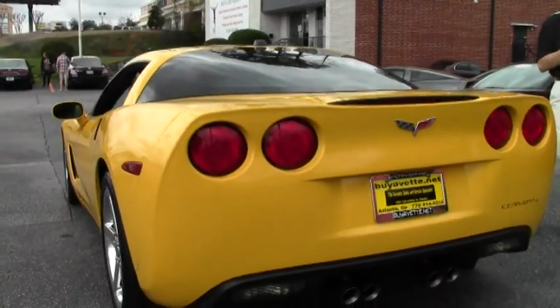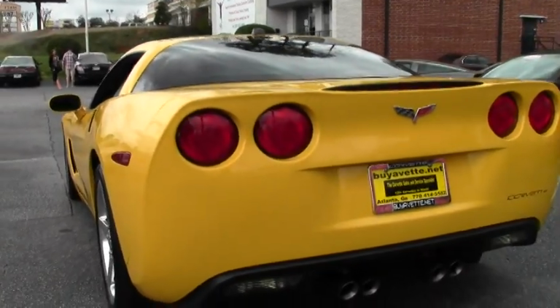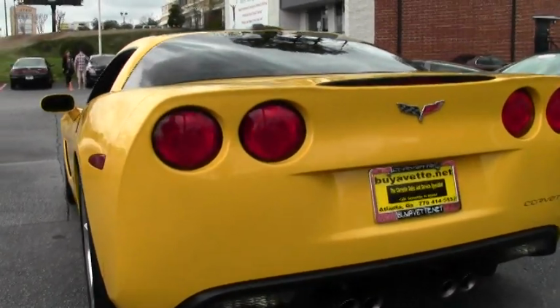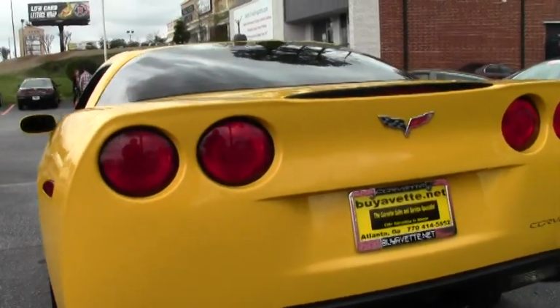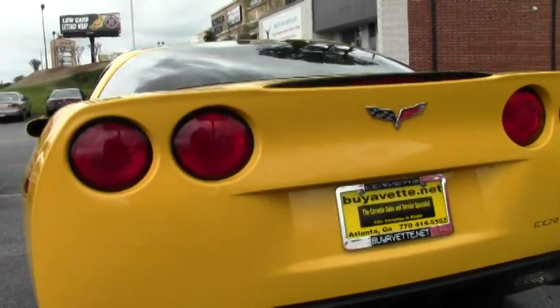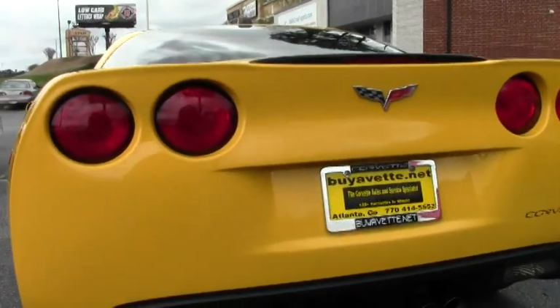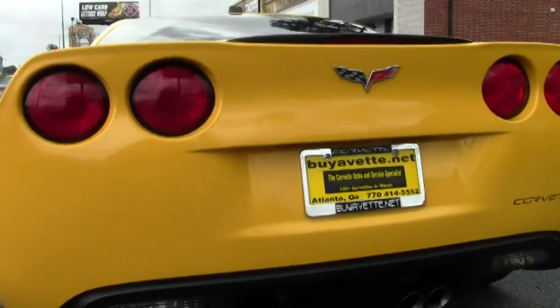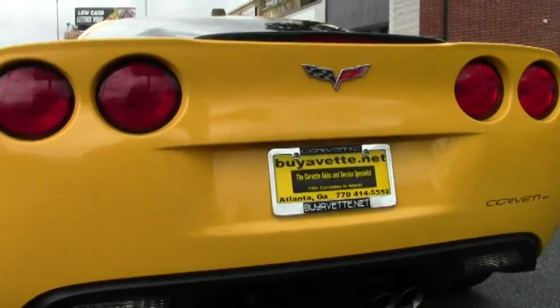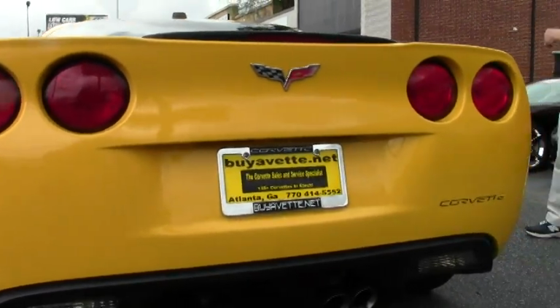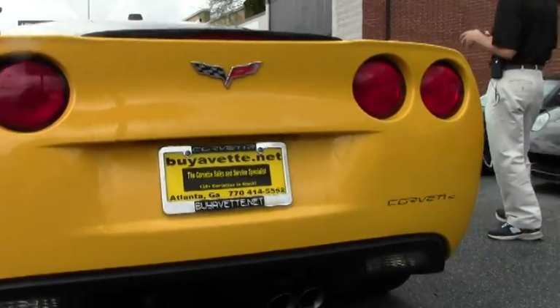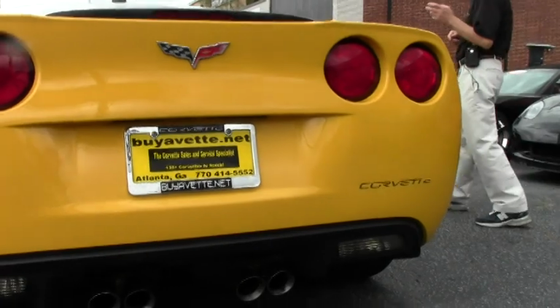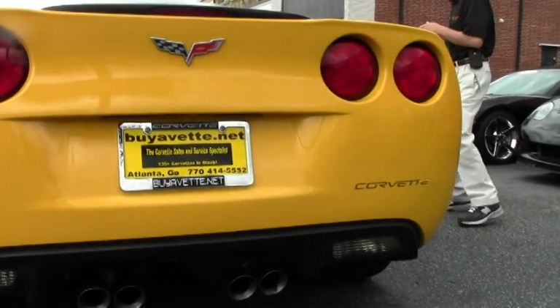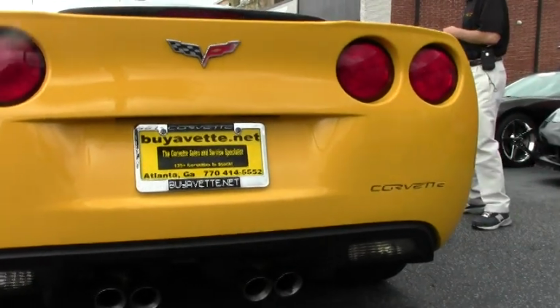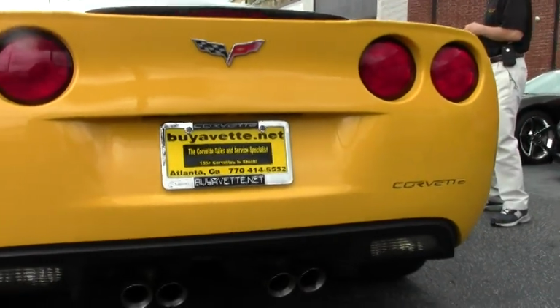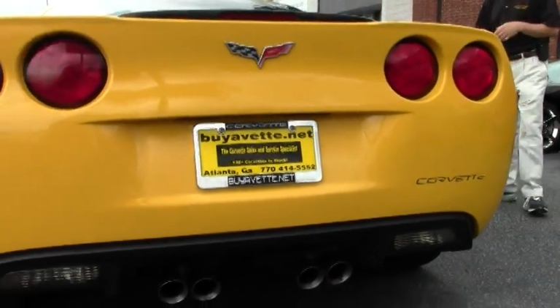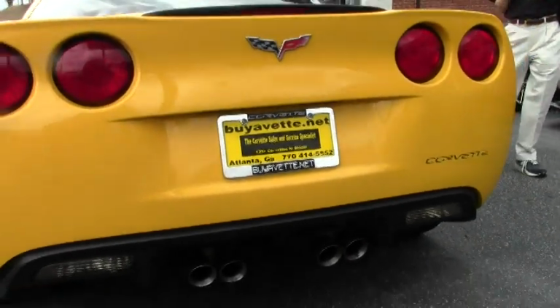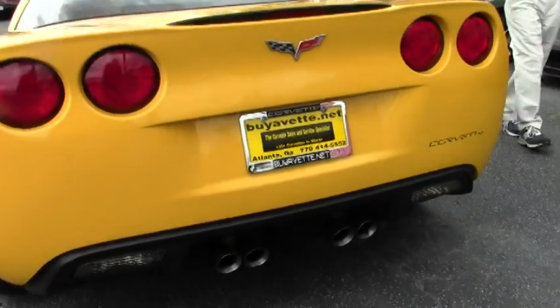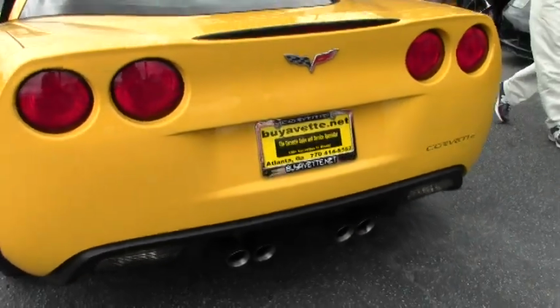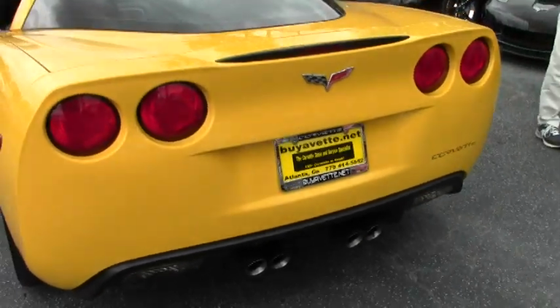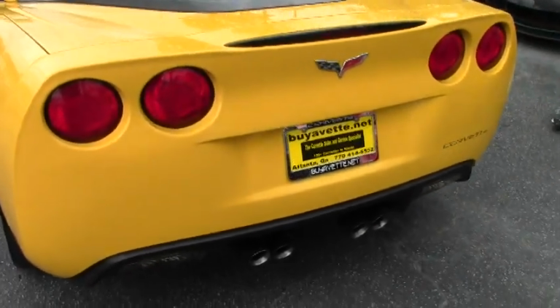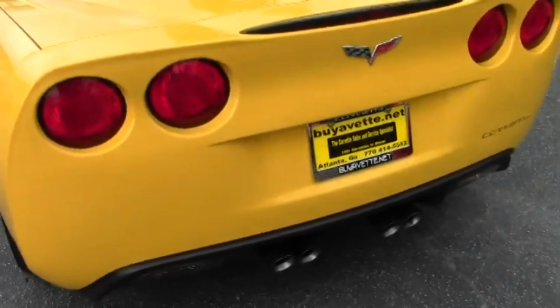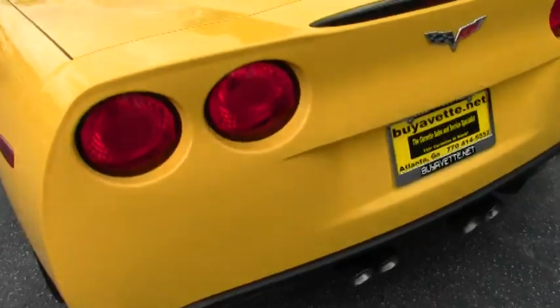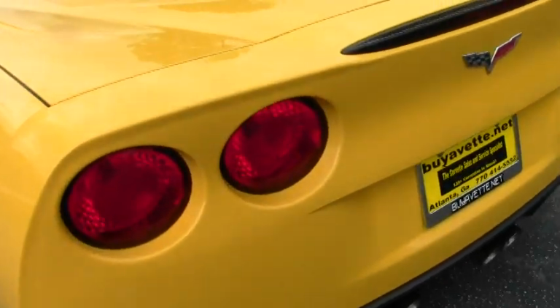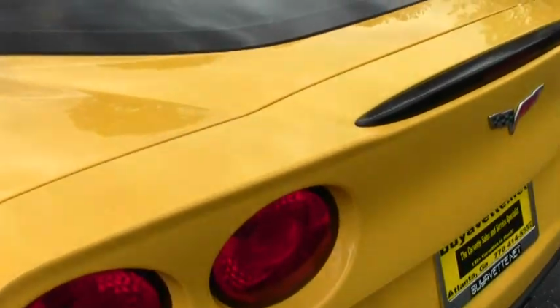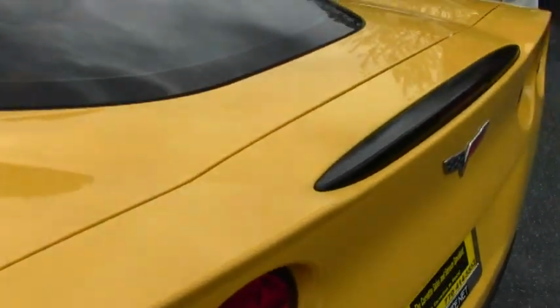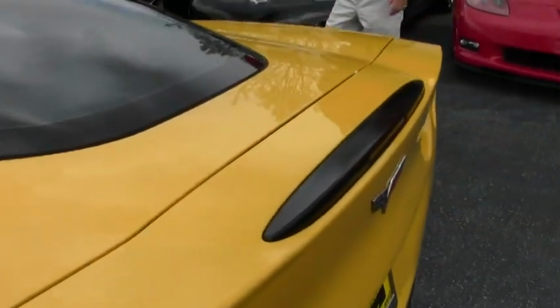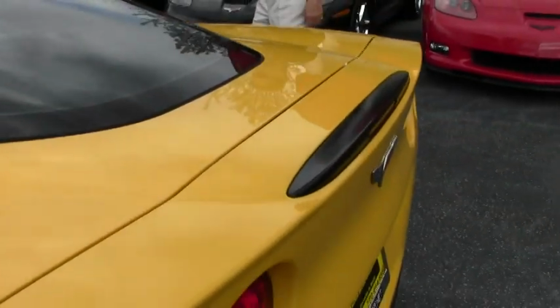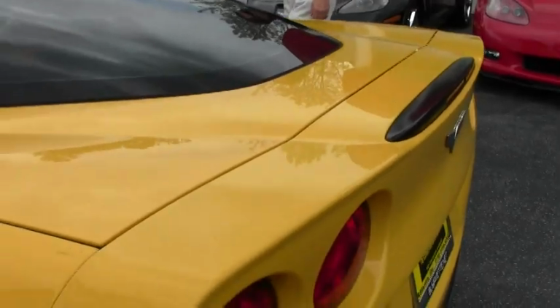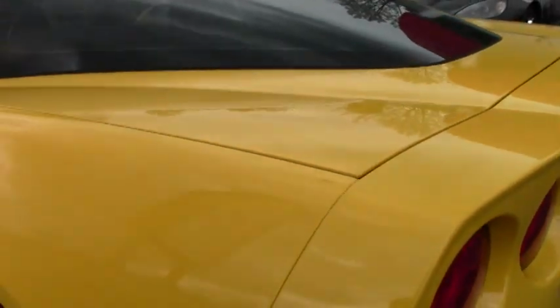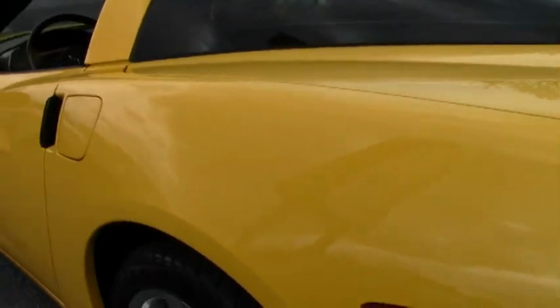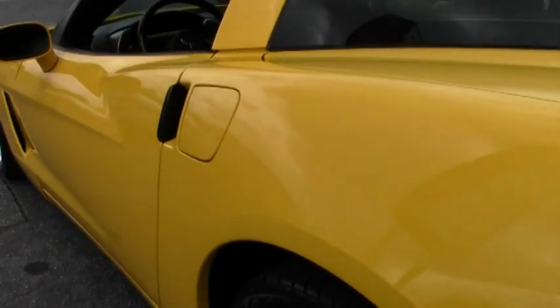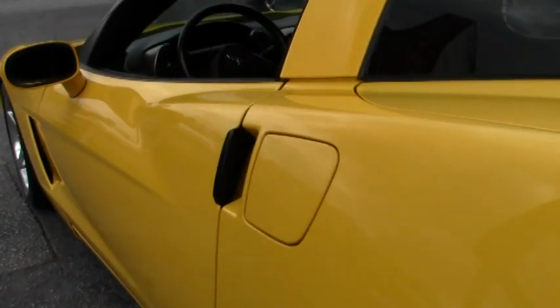It also has the memory package, tilt and telescoping steering, and OnStar. It's got Eagle F1 run-flat tires and polished wheels.